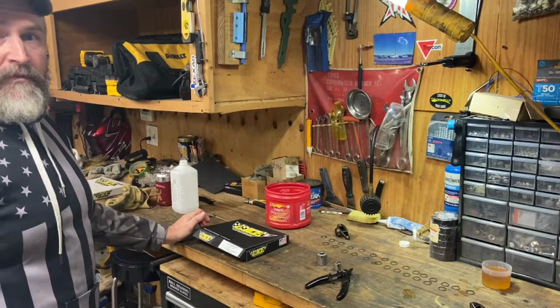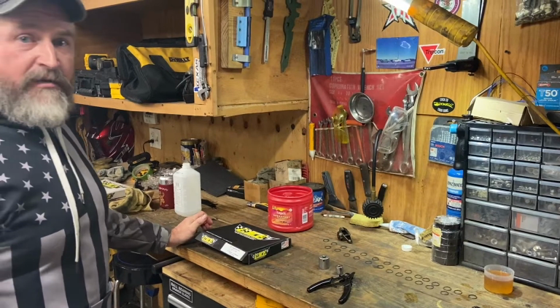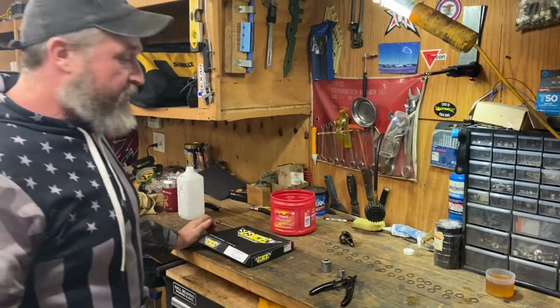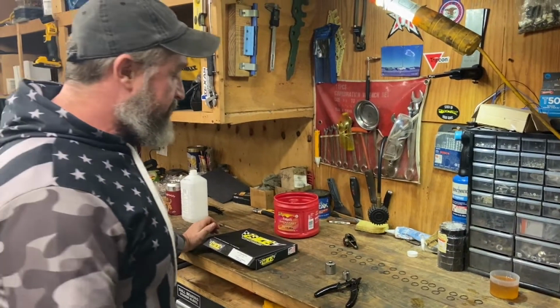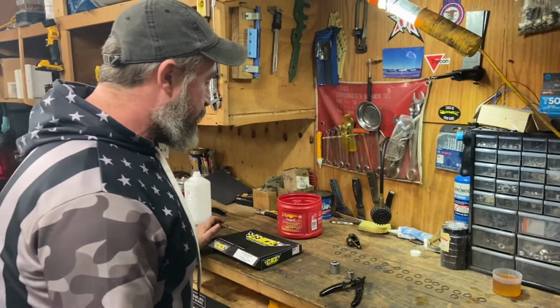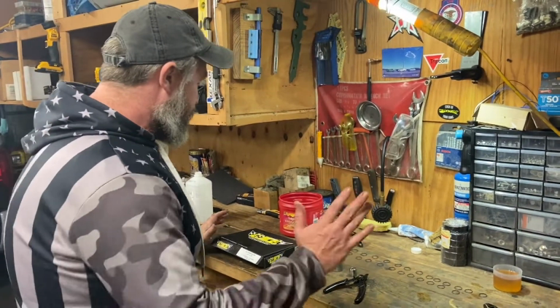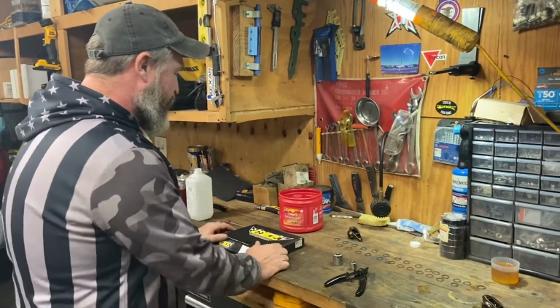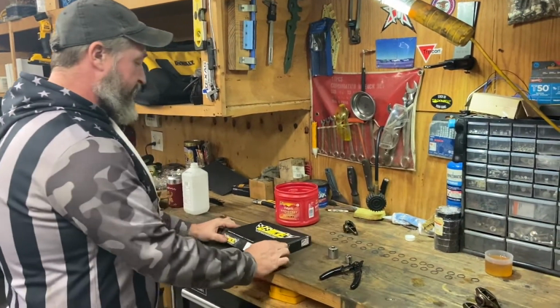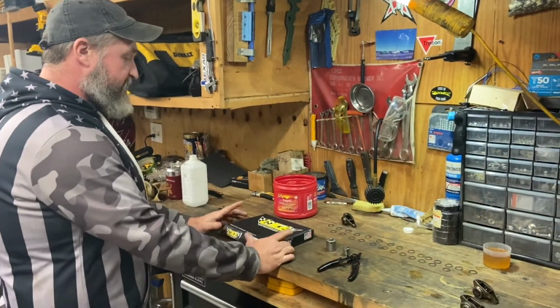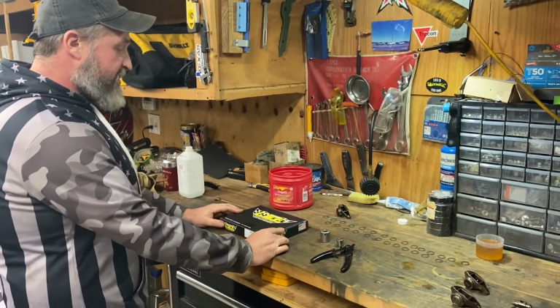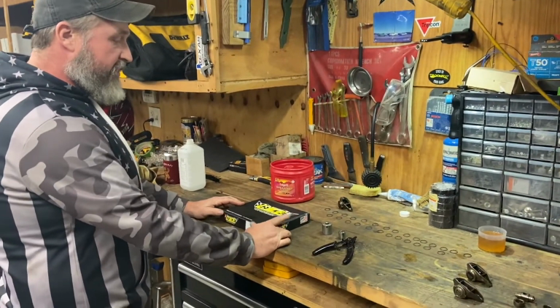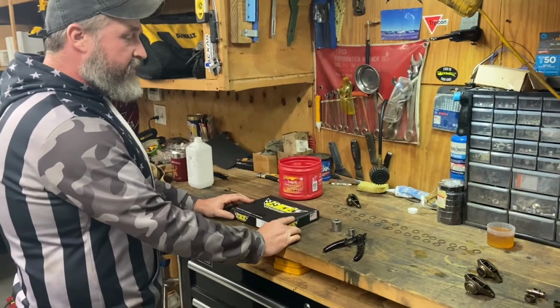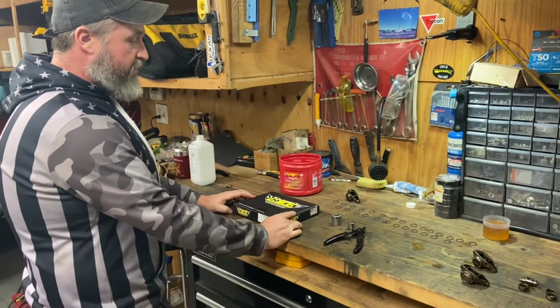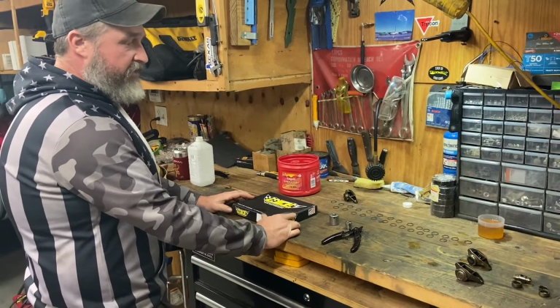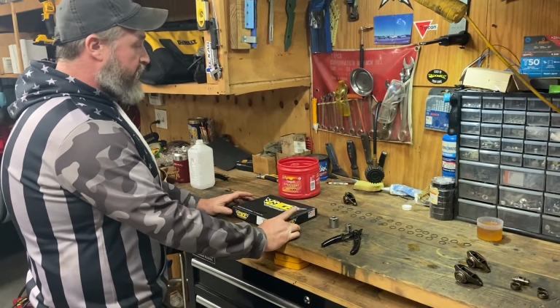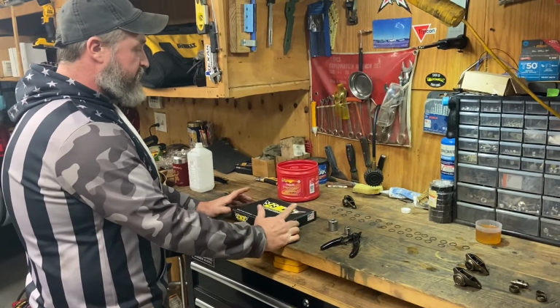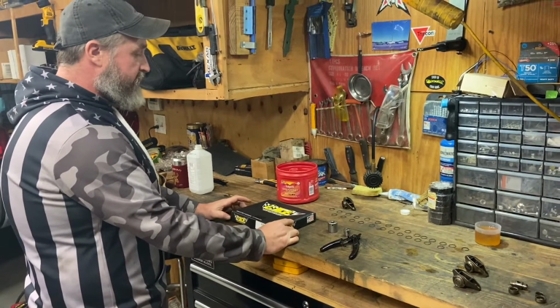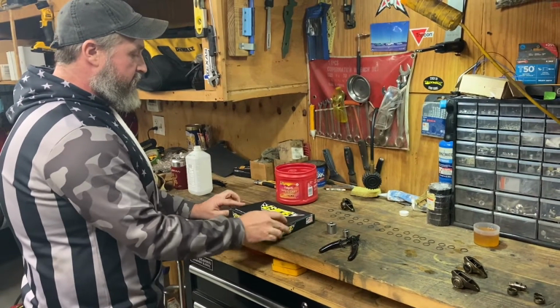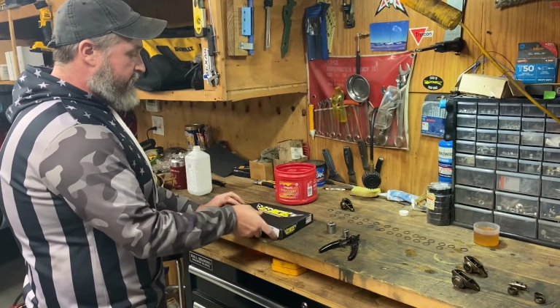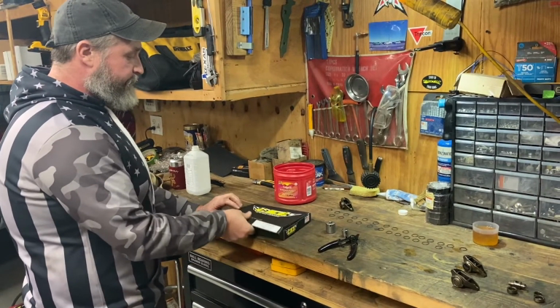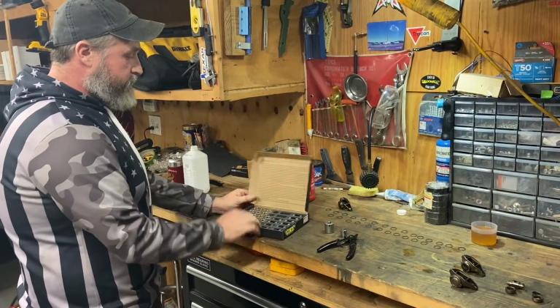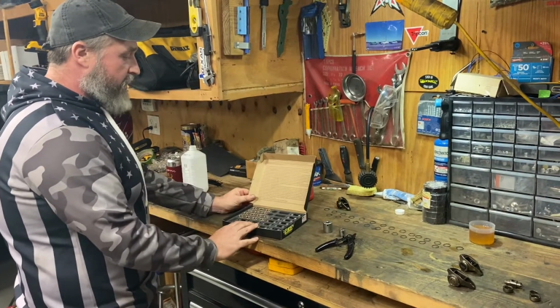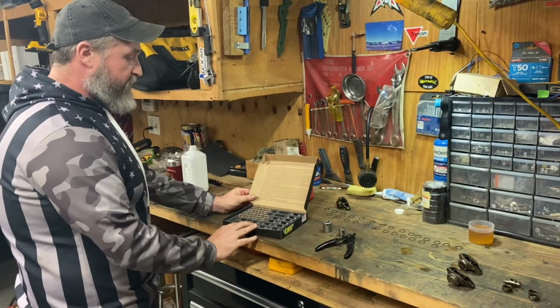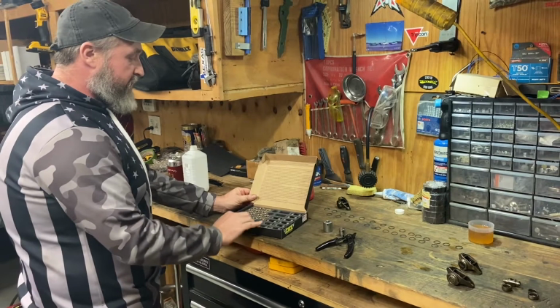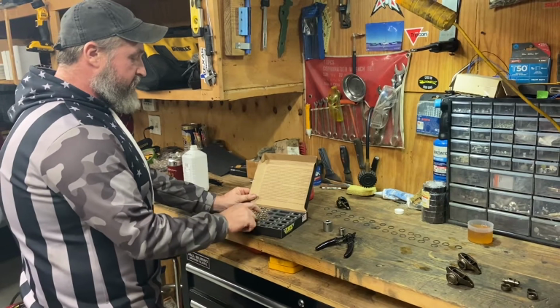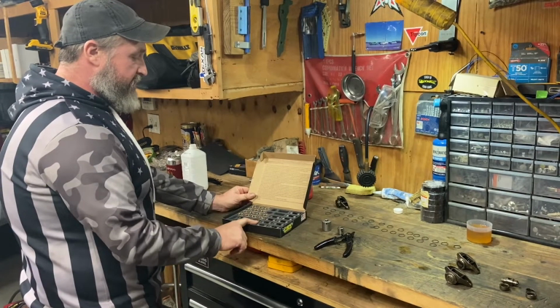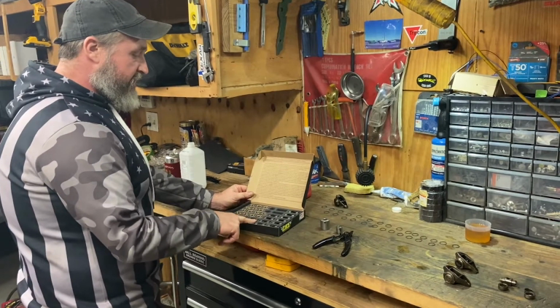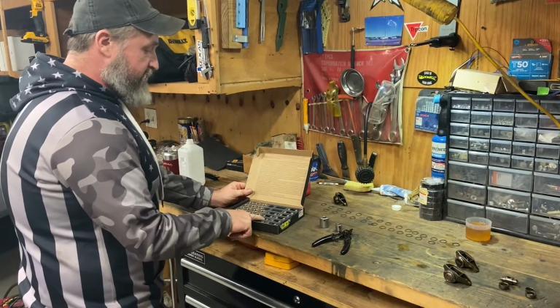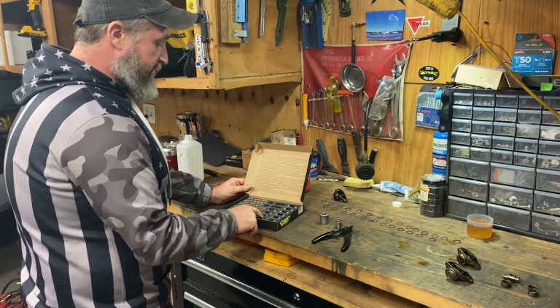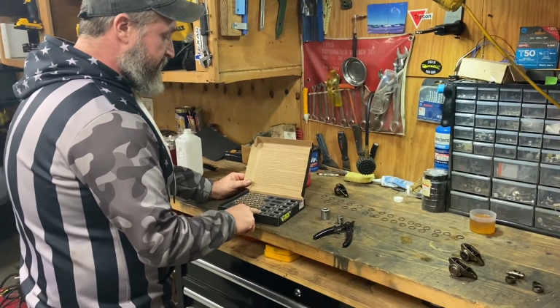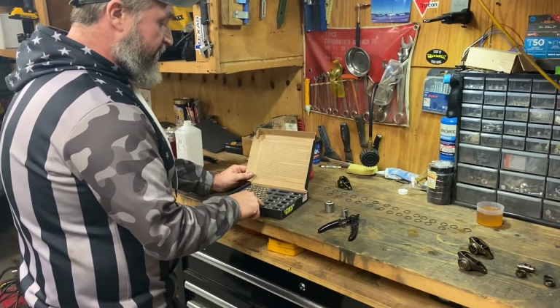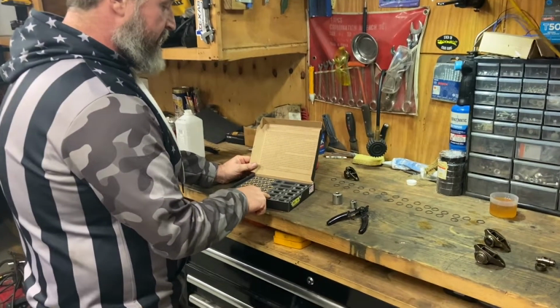Hey, what's up everybody? Welcome back to the channel. Today we have a CAG trunnion kit we're going to be putting on these rocker arms. I've done a few different kits. To me, the CAG is probably the best trunnion kit you can get.